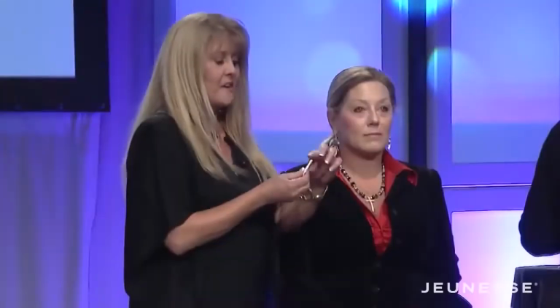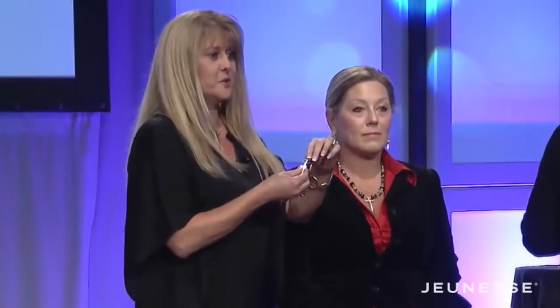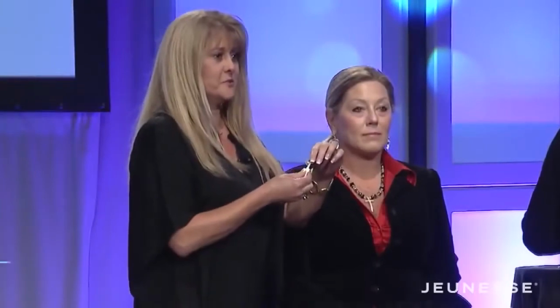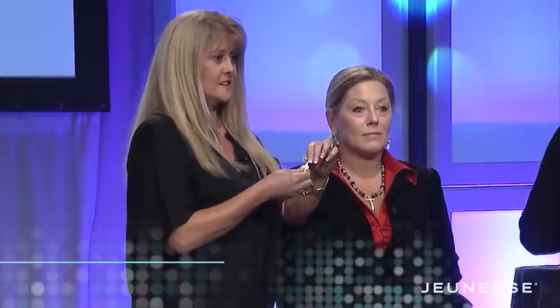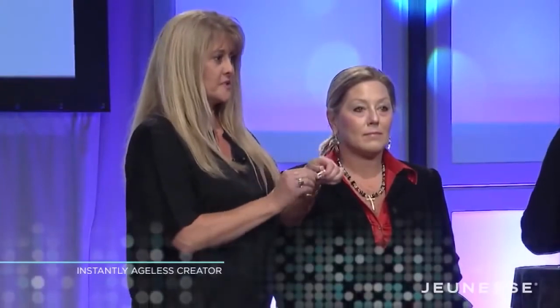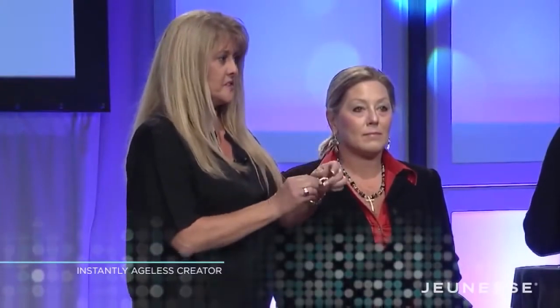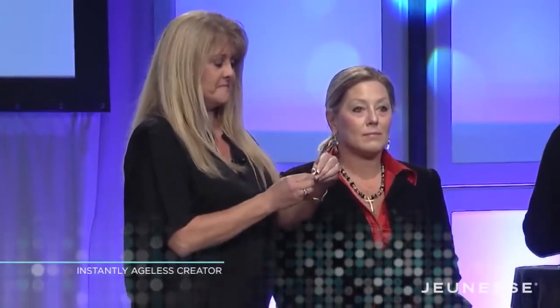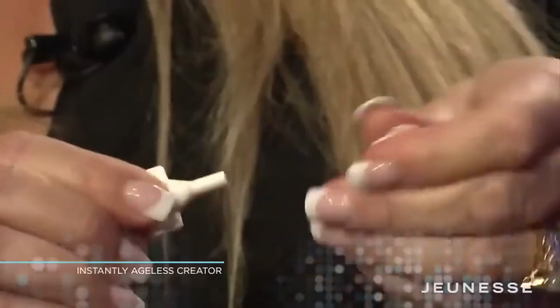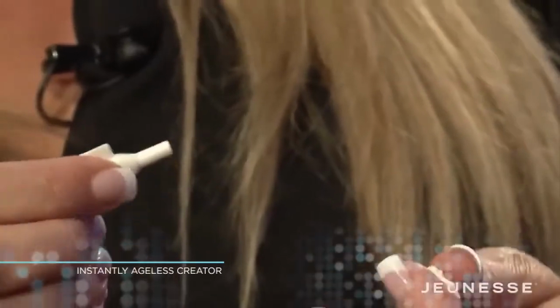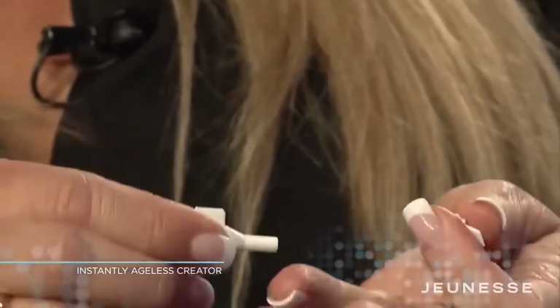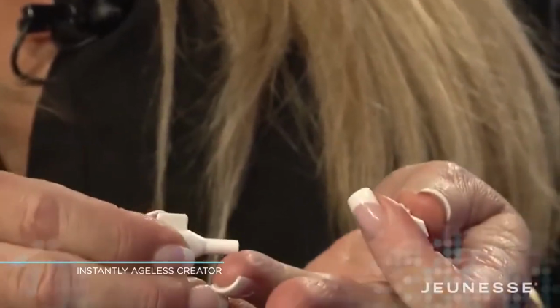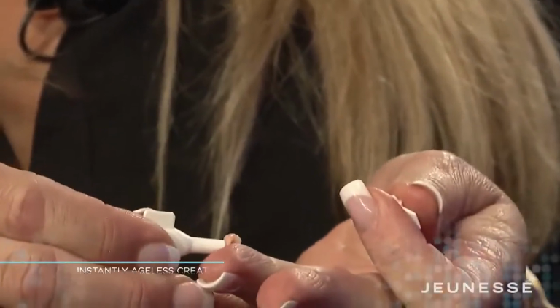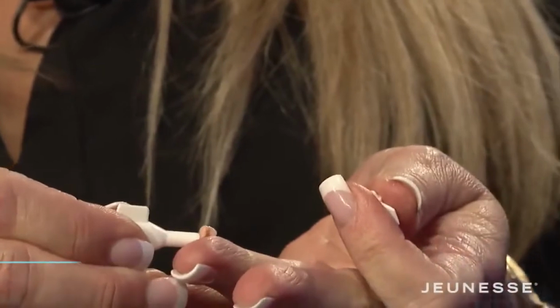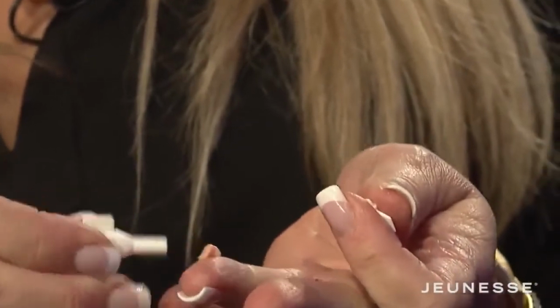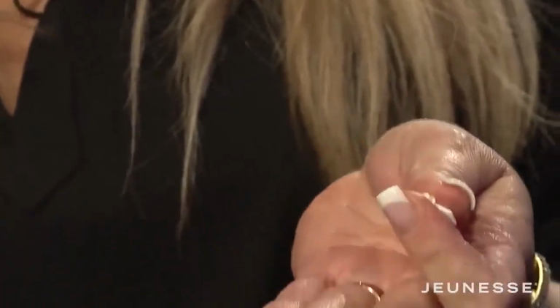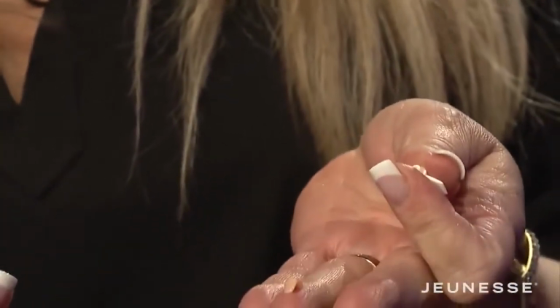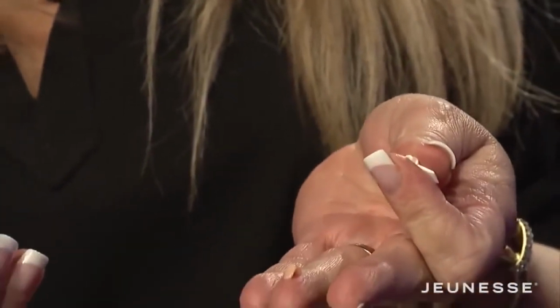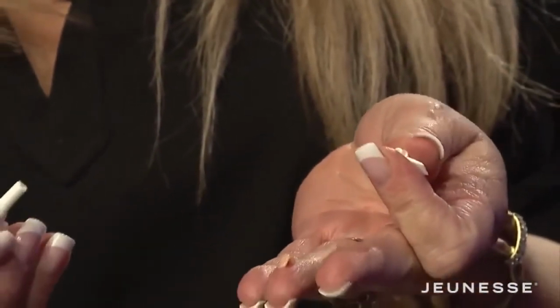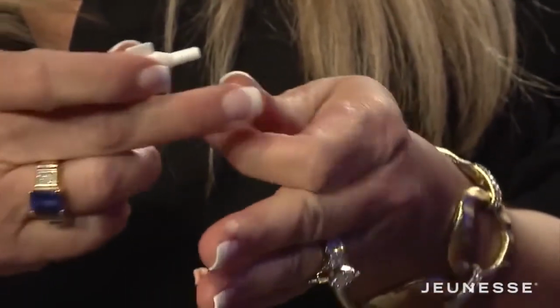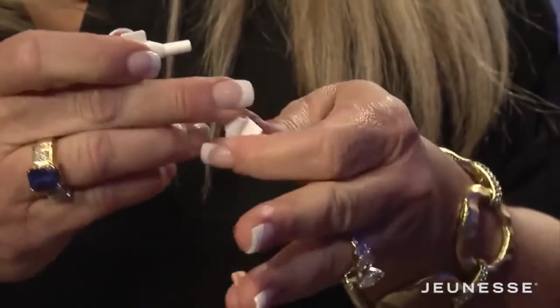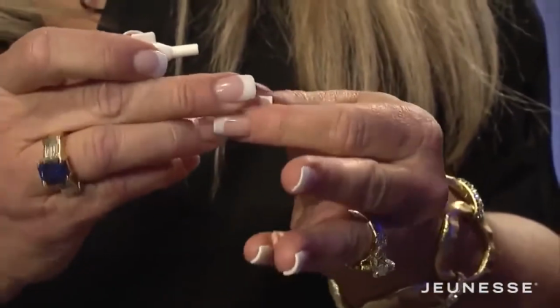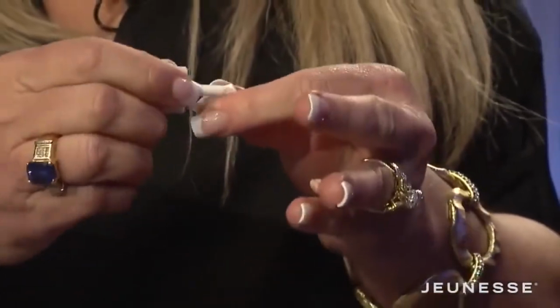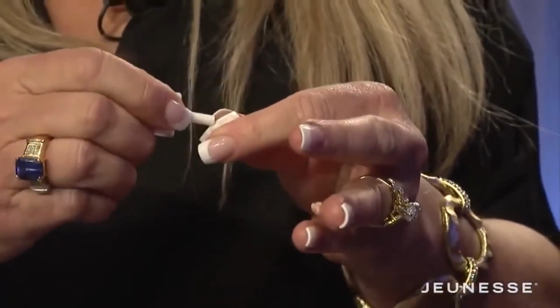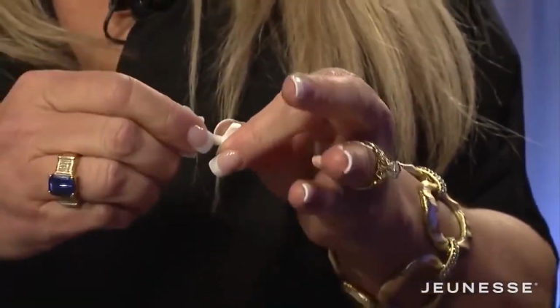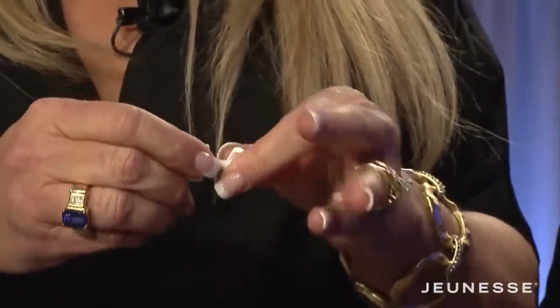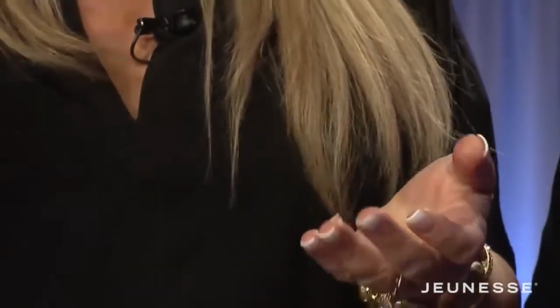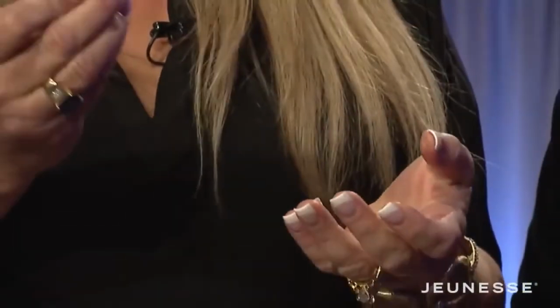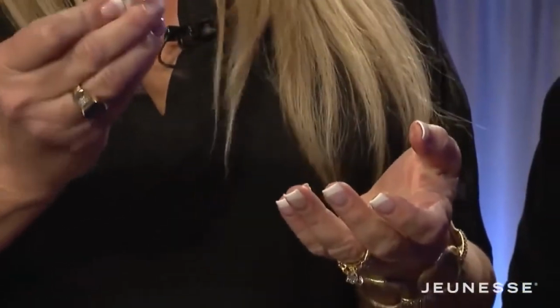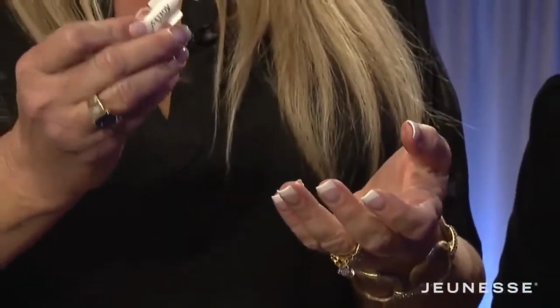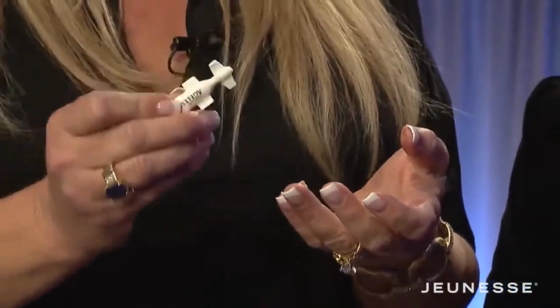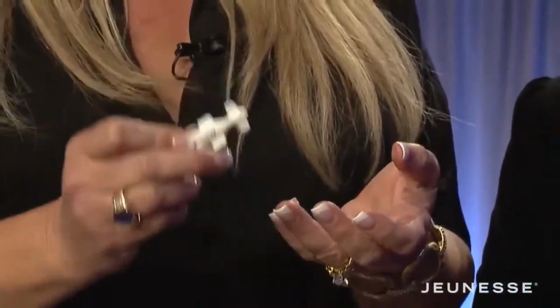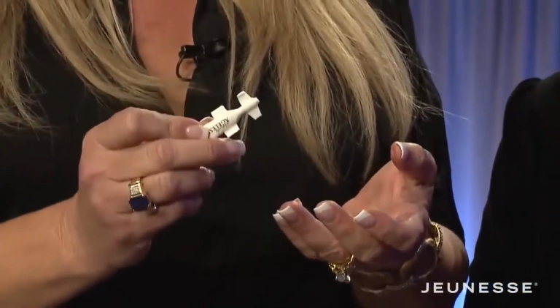What you want to do is twist off the top. You want to squirt out a very small amount. Flip the lid over and reseal it so you can use this file two or three more times.